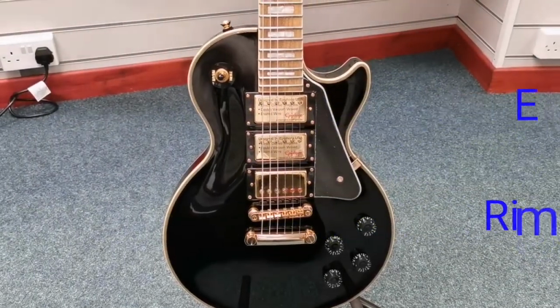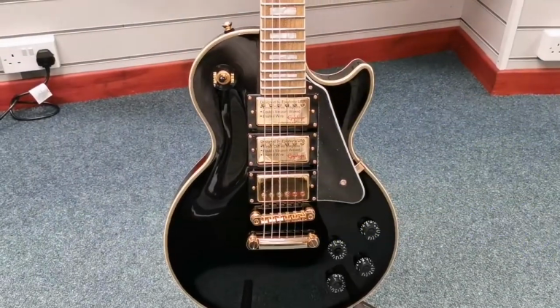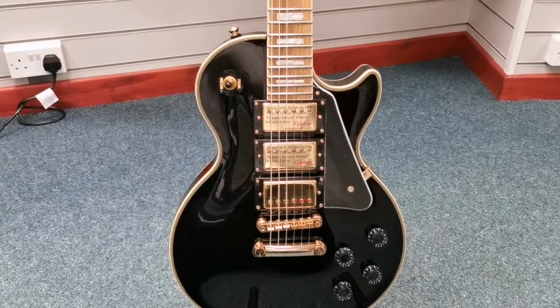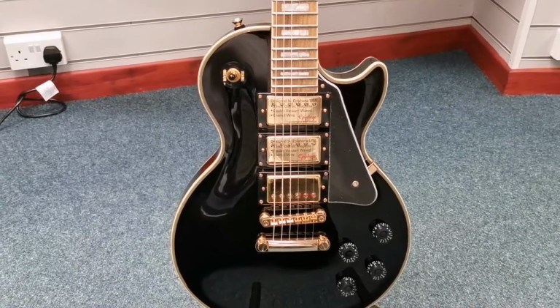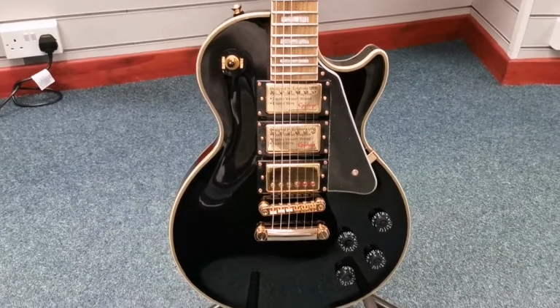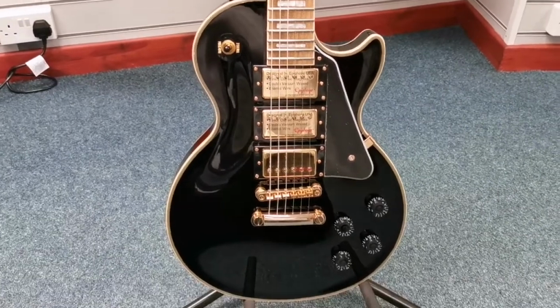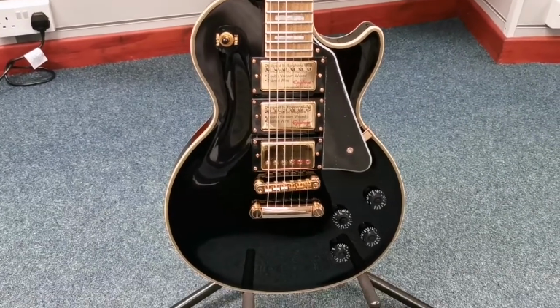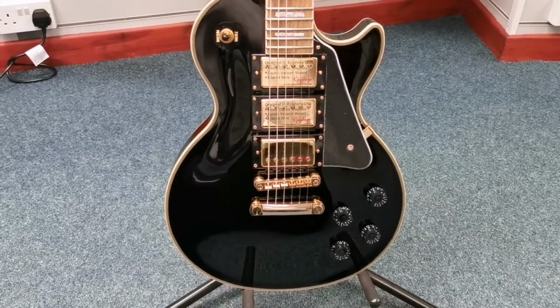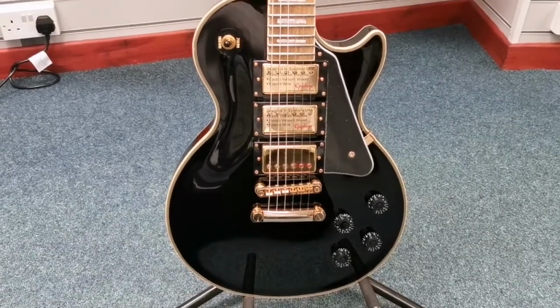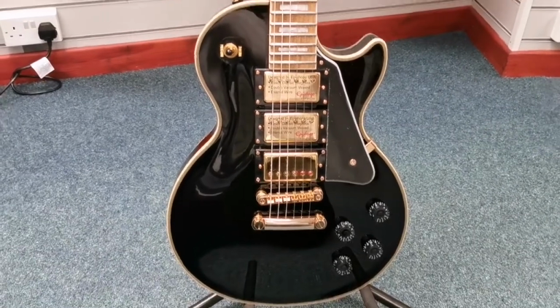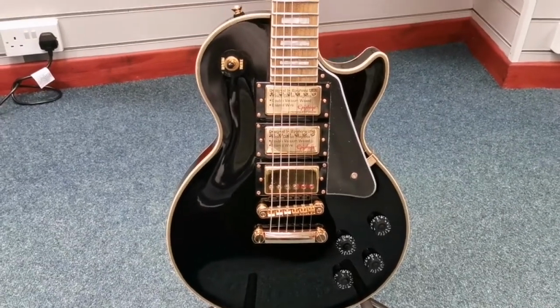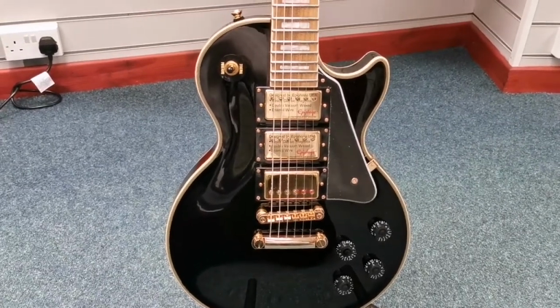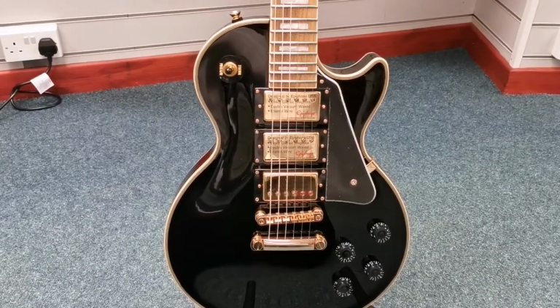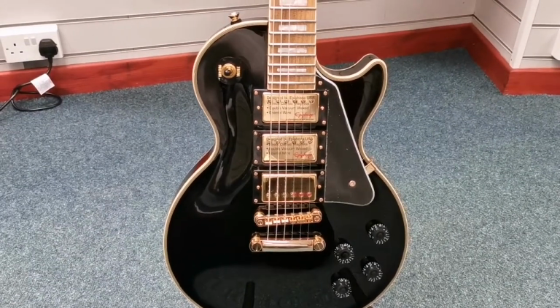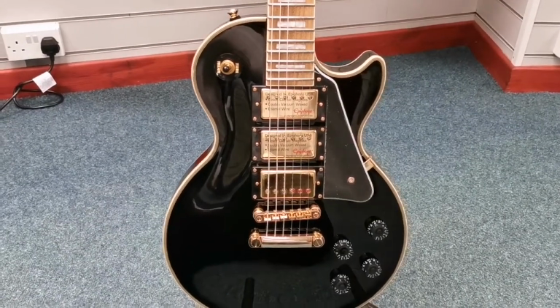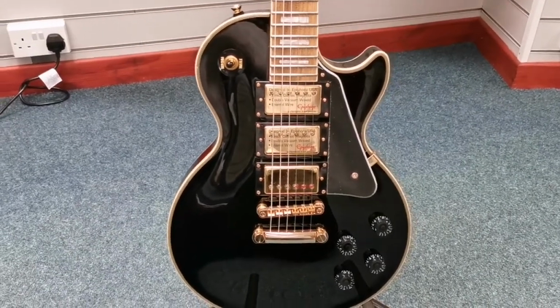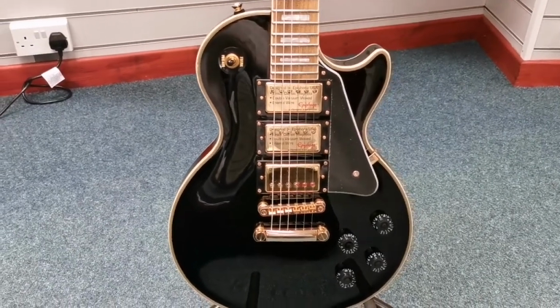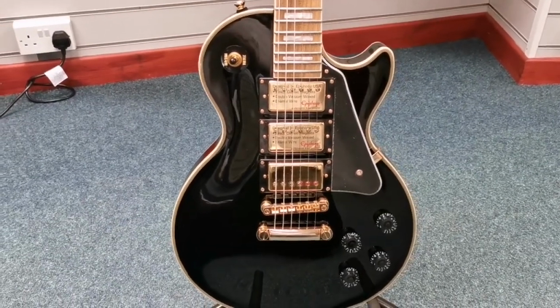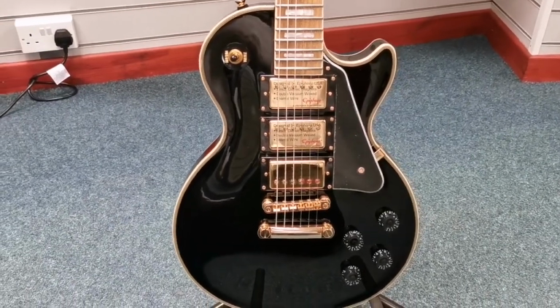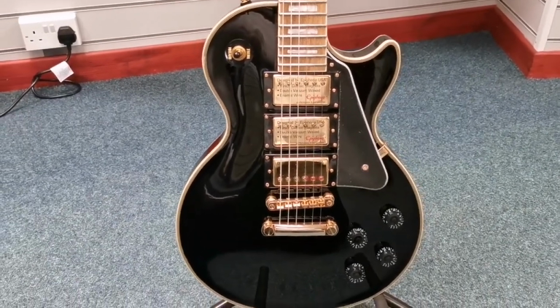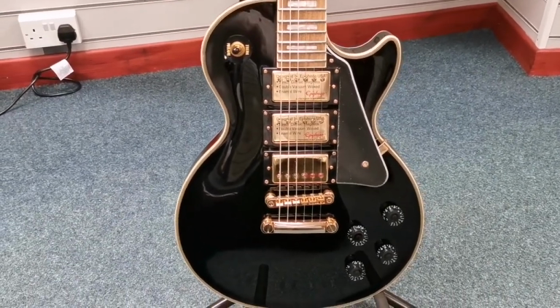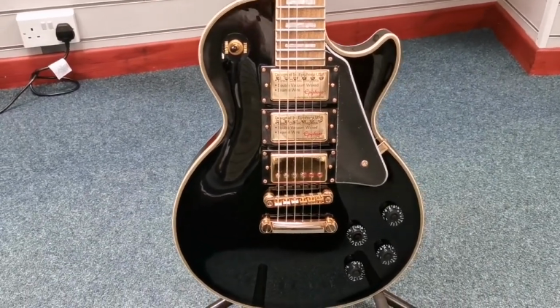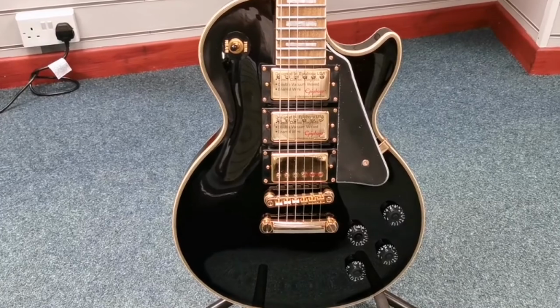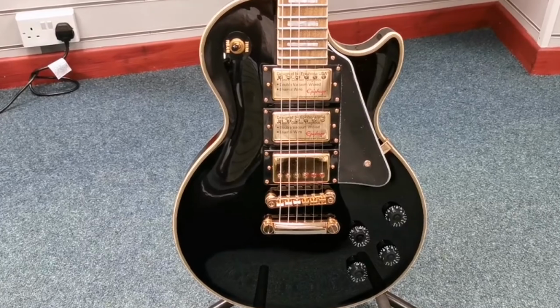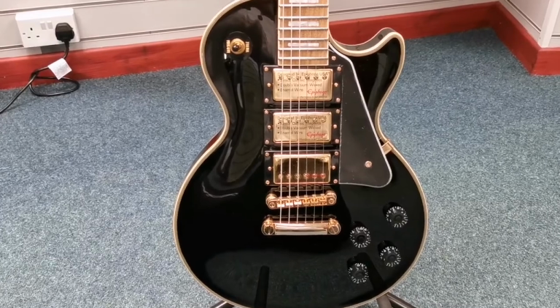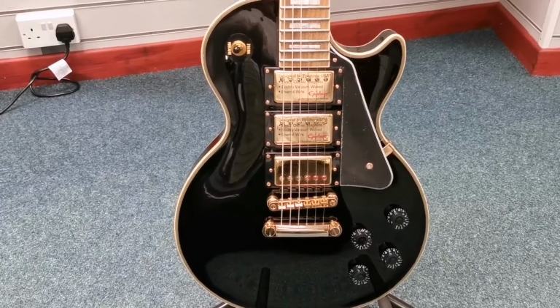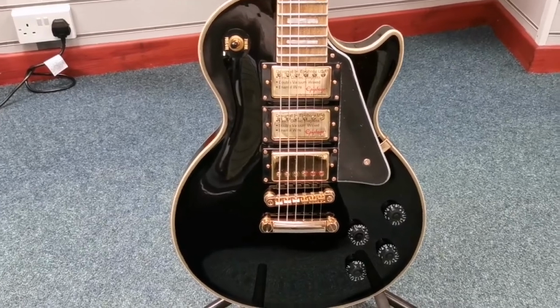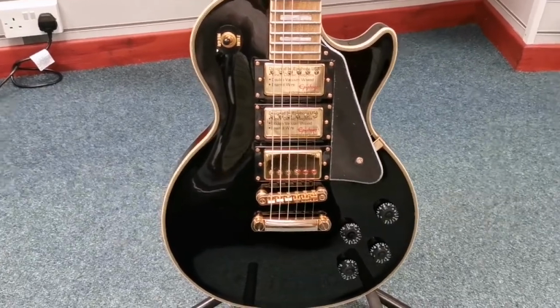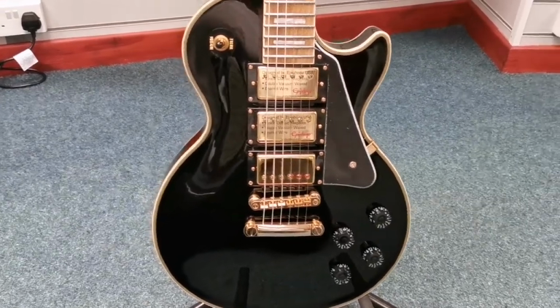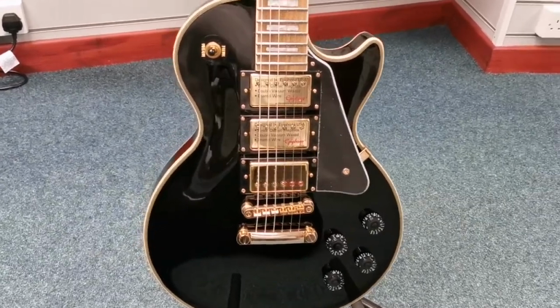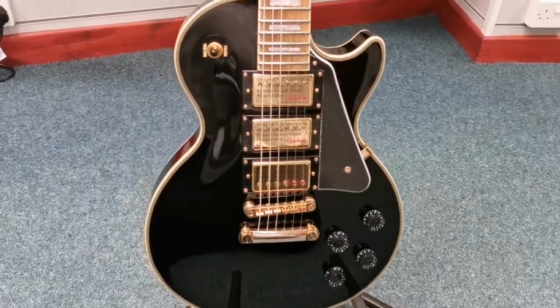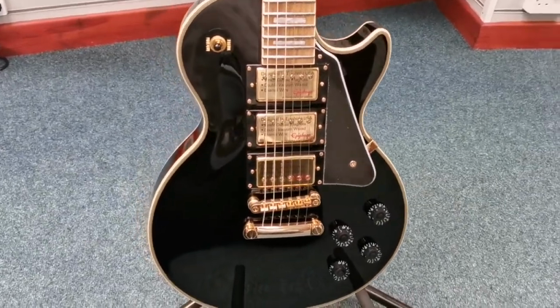Hello, this is Danny at Rimmuth Music Shop in Blackpool and here today to quickly show you an X-Display electric guitar that we've currently got for sale.